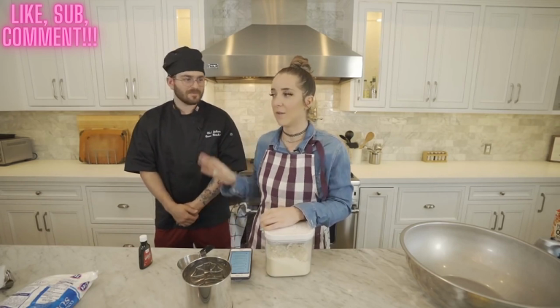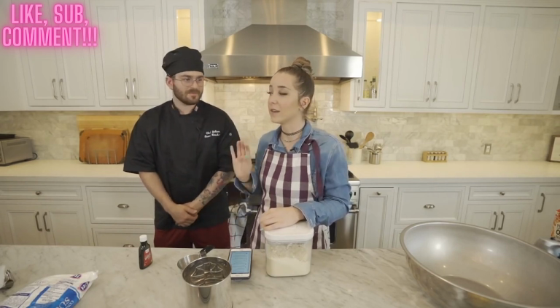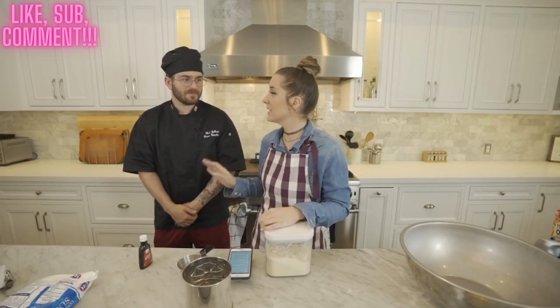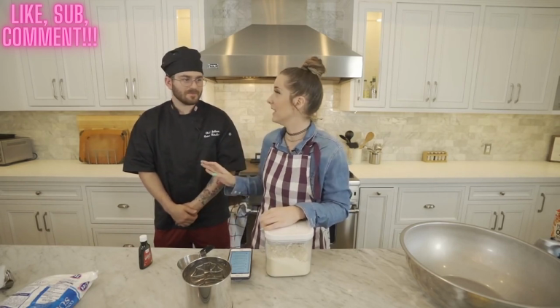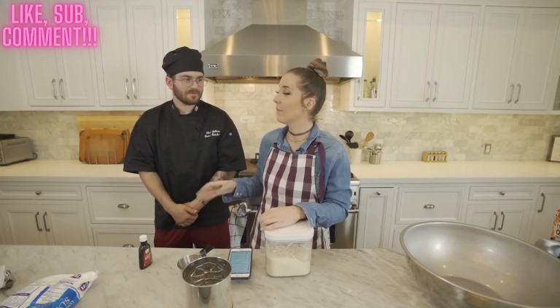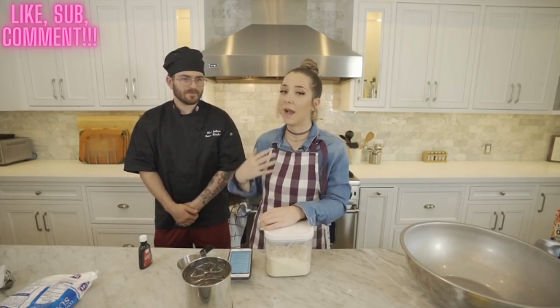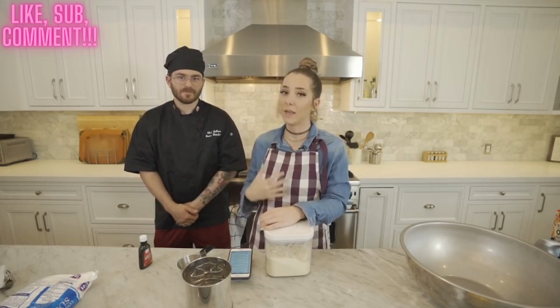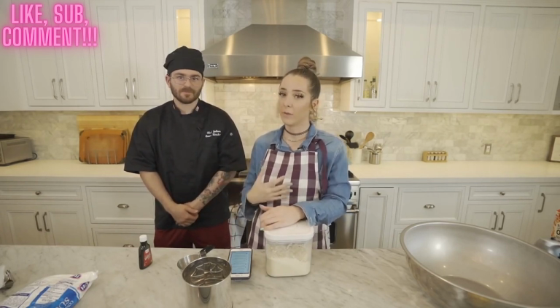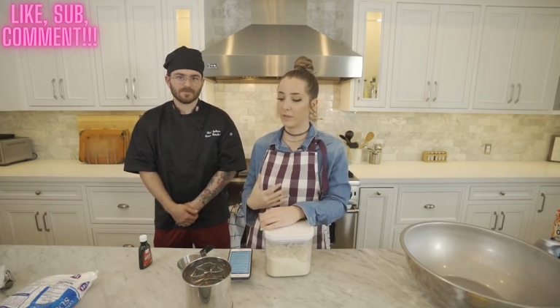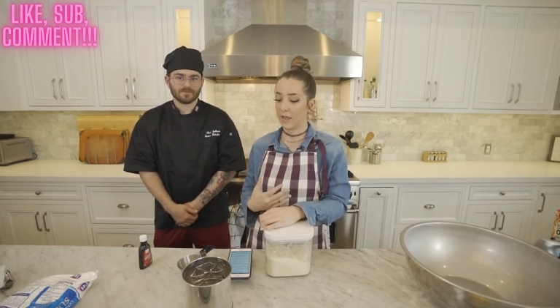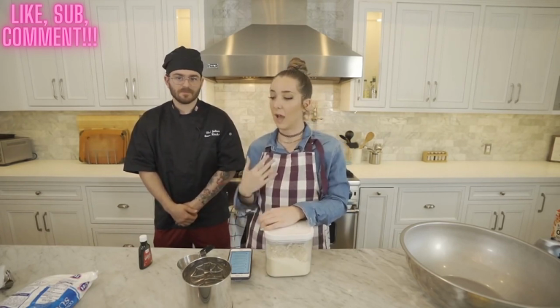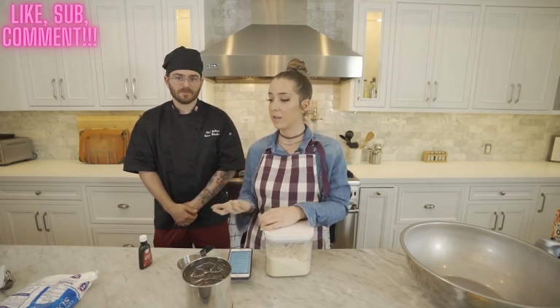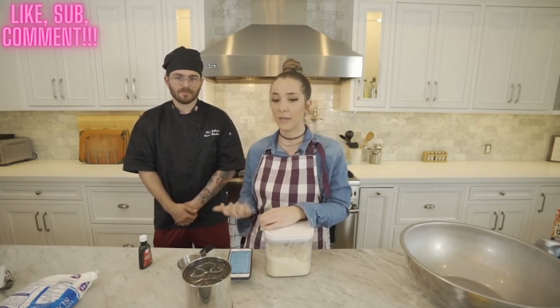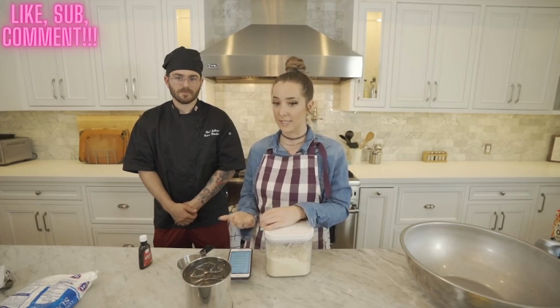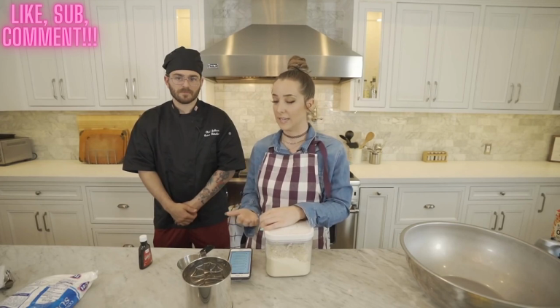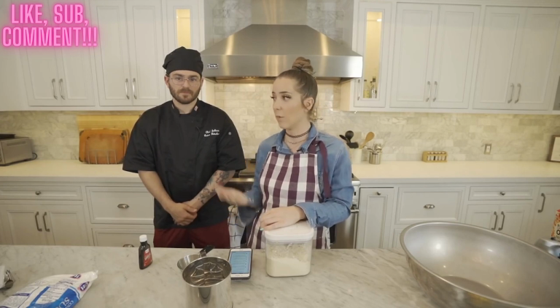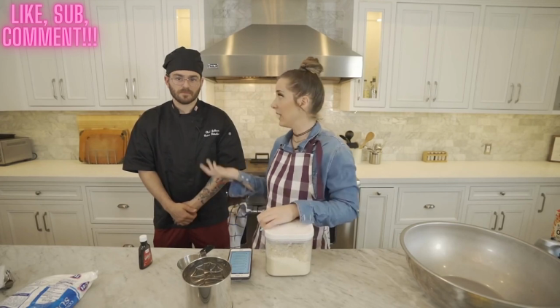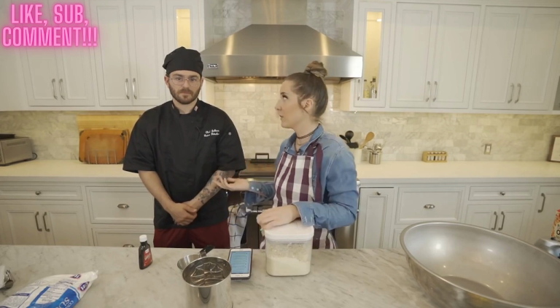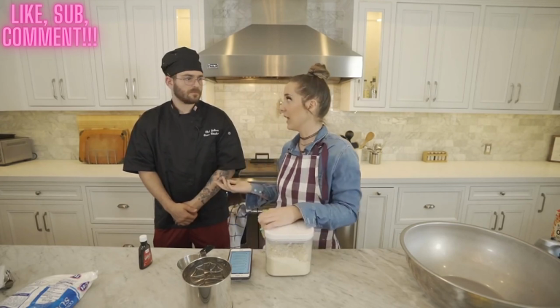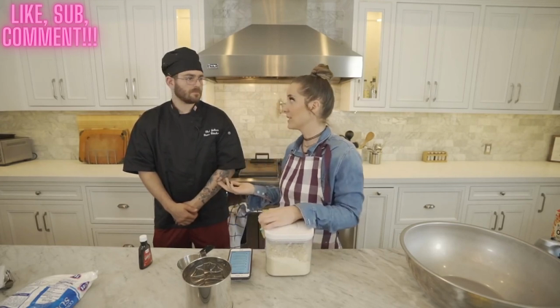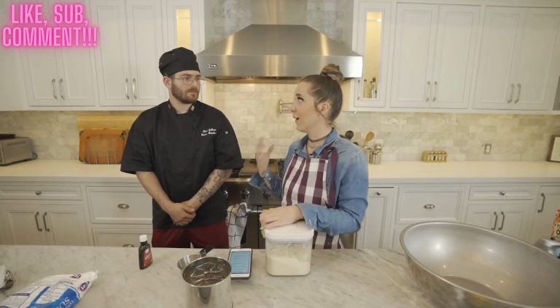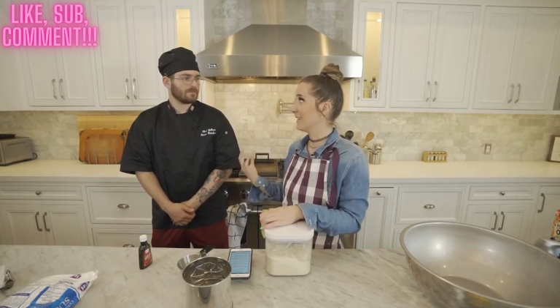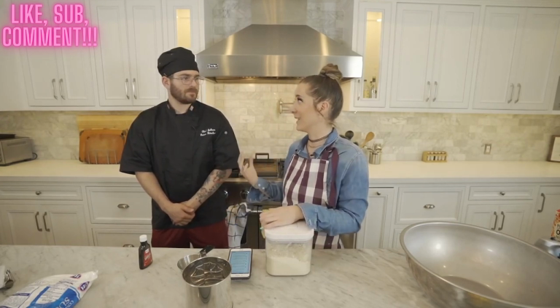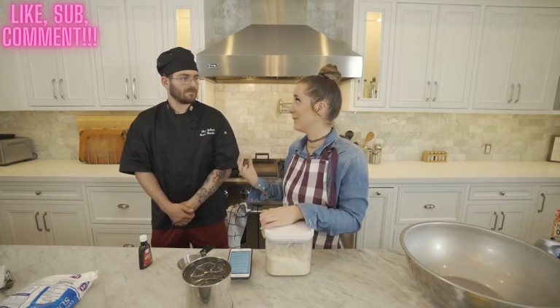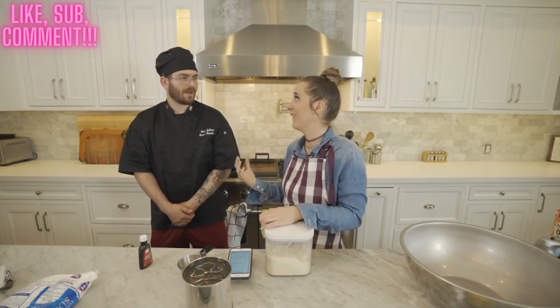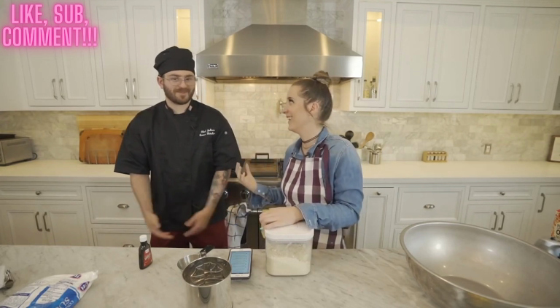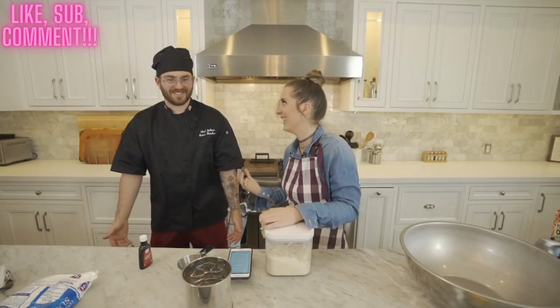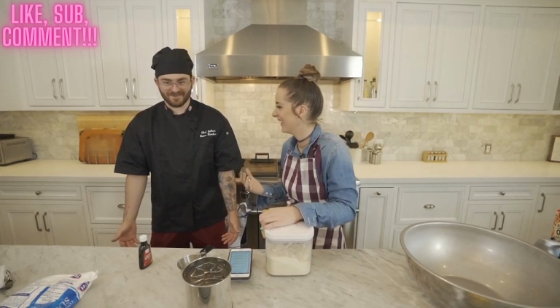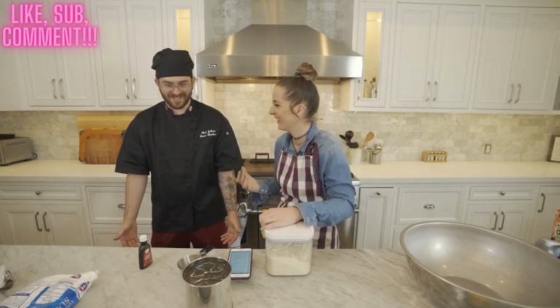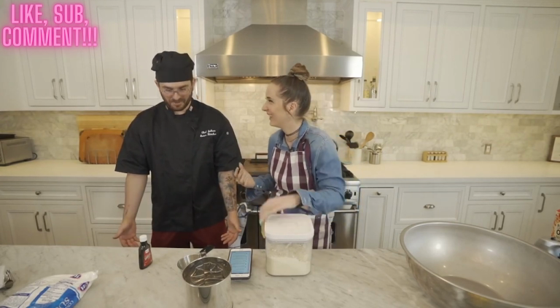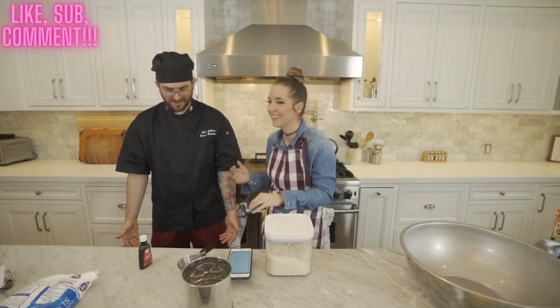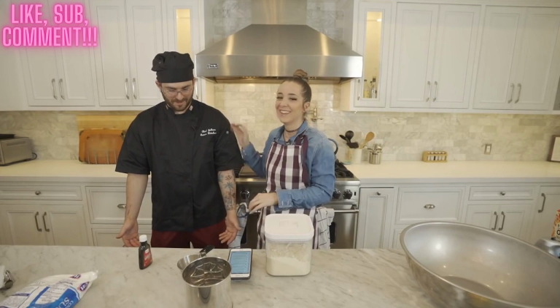I know it's Aries season but I'm baking you a birthday cake. I want to do it nicely, I want to make you something nice. You're already stressing me out. I'm just standing completely still.